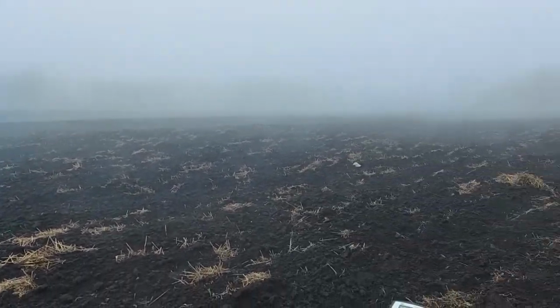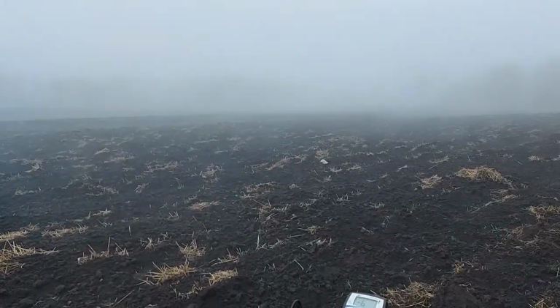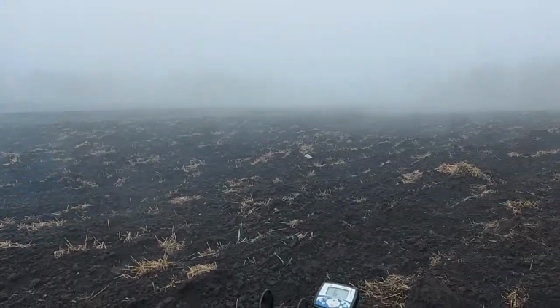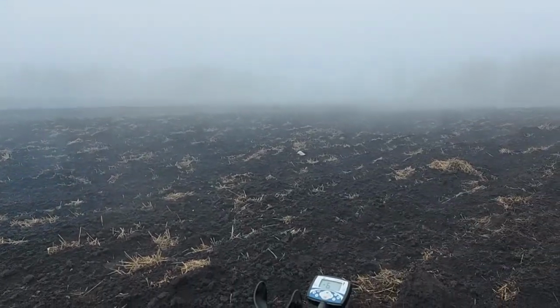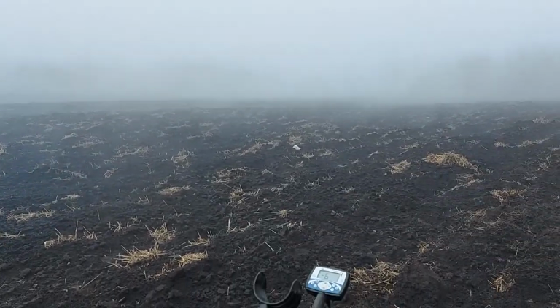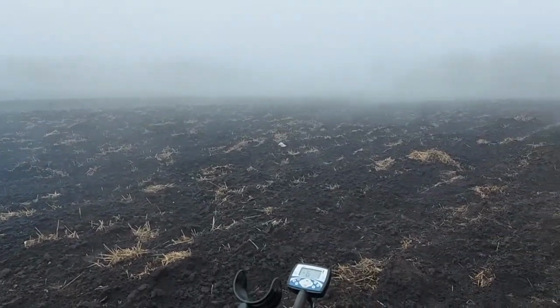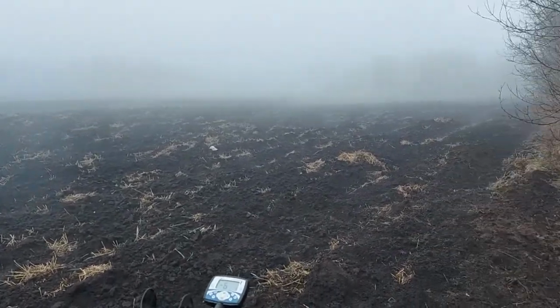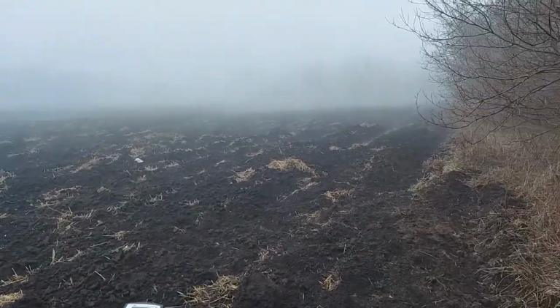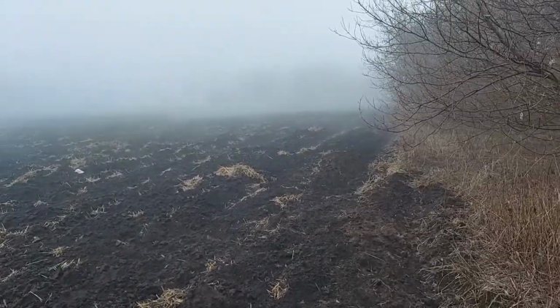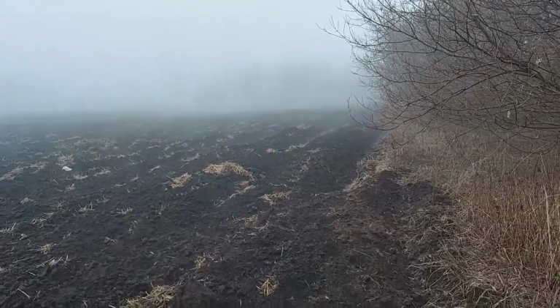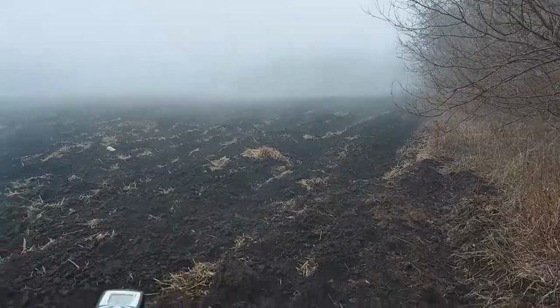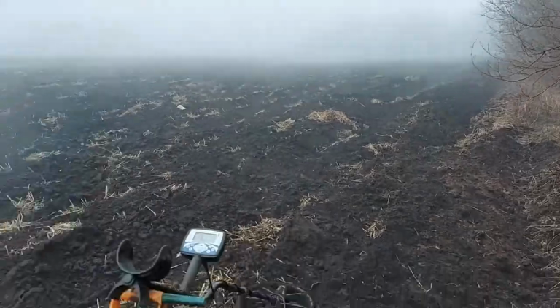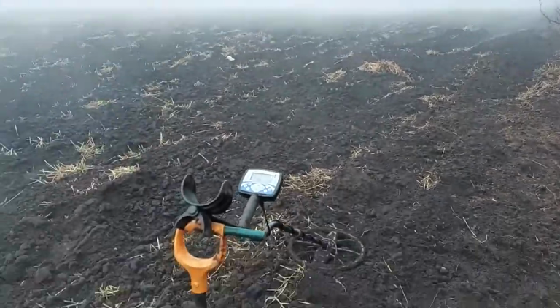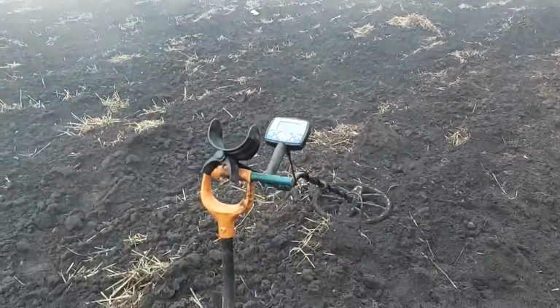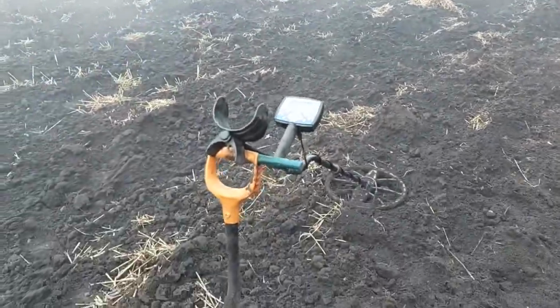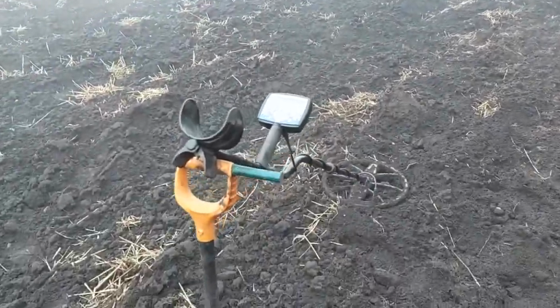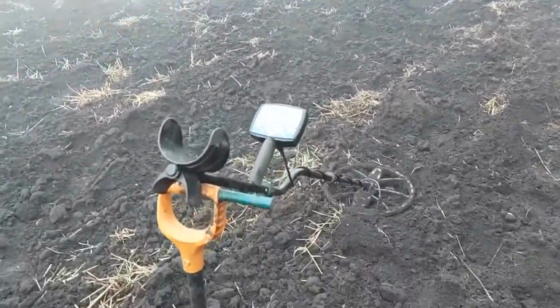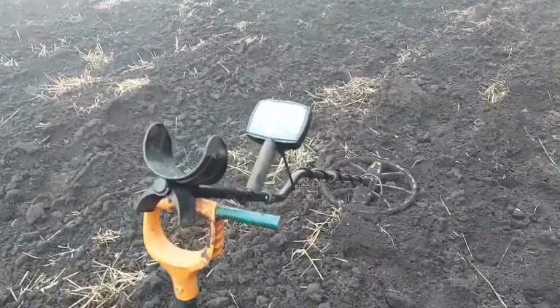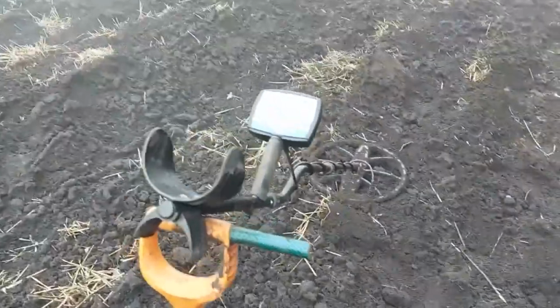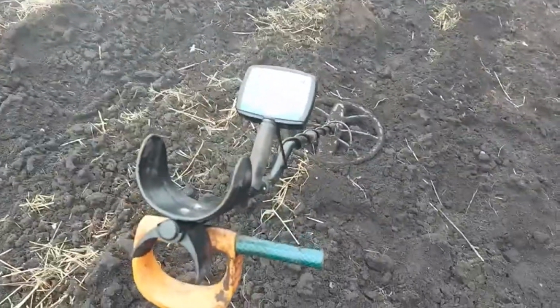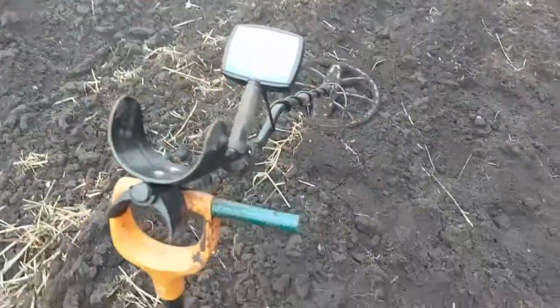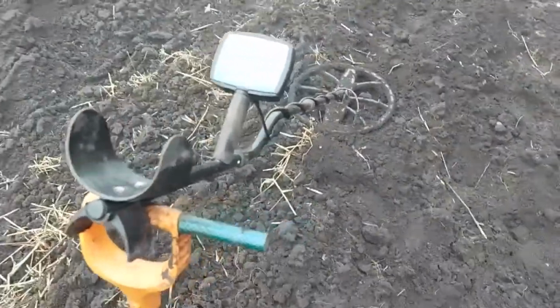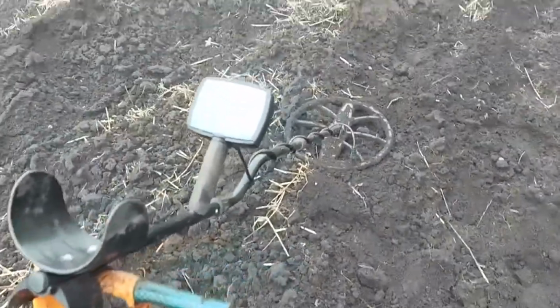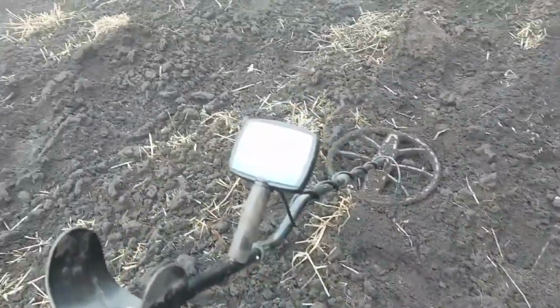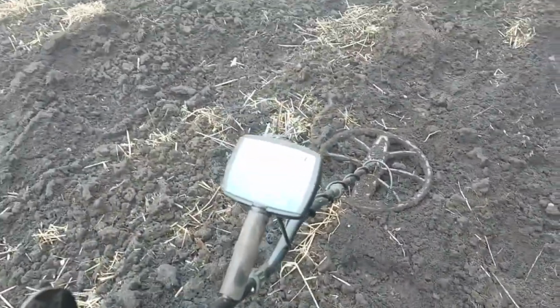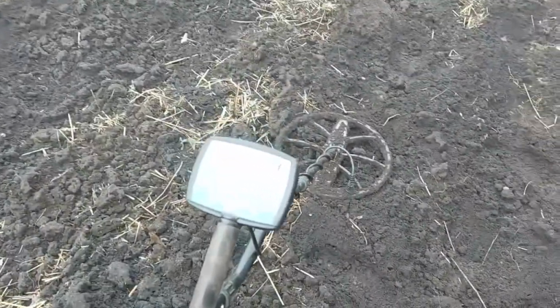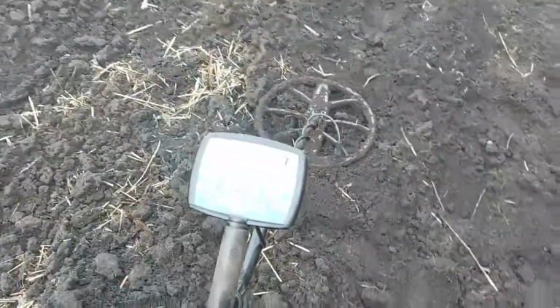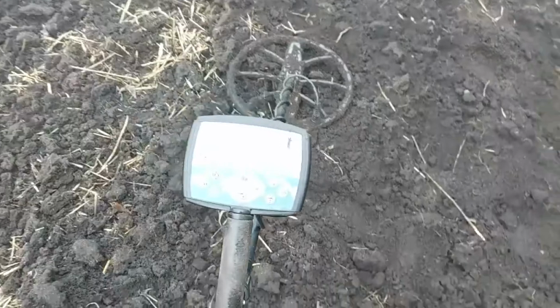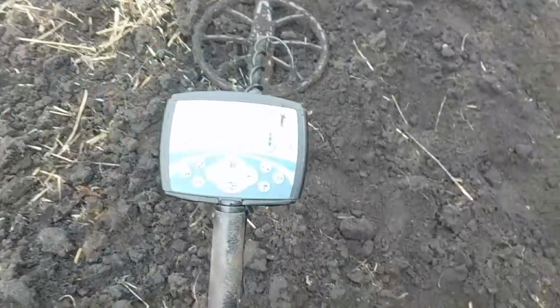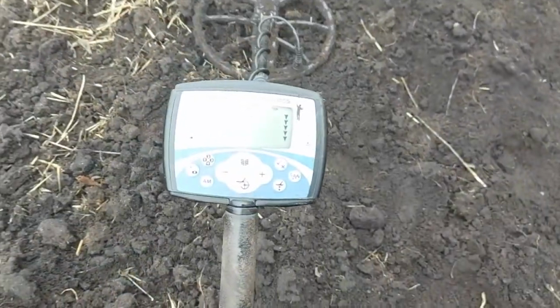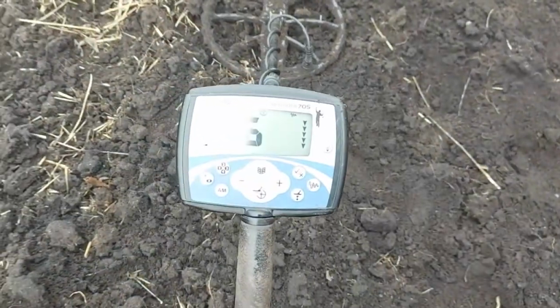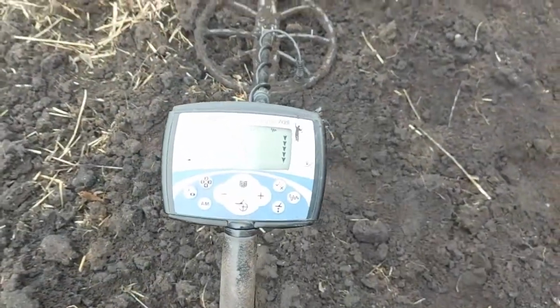В этом ролике я покажу, сколько можно за день заработать с металлоискателем. У меня металлоискатель XTERRA 705. 11 сезон я в этом году открываю.